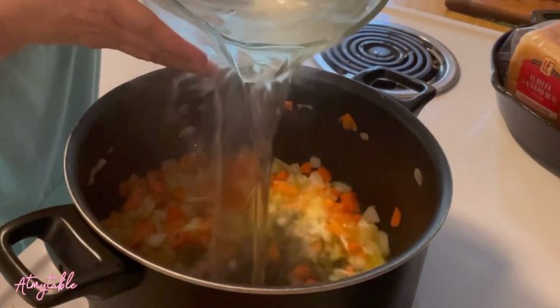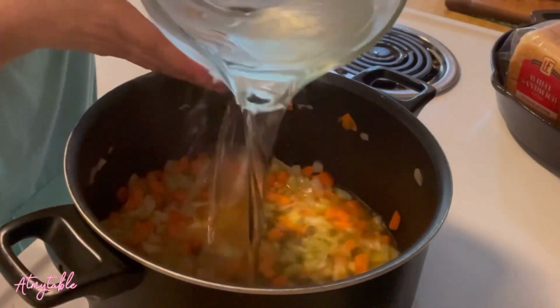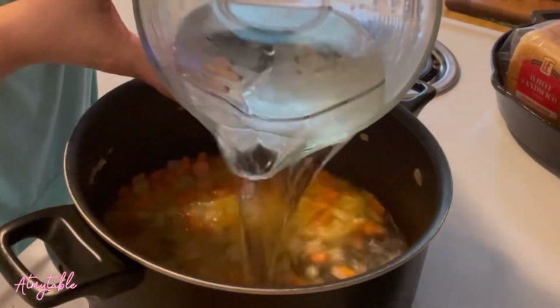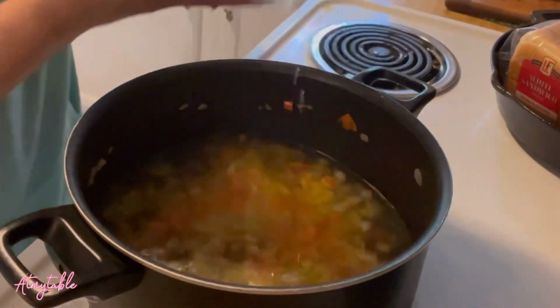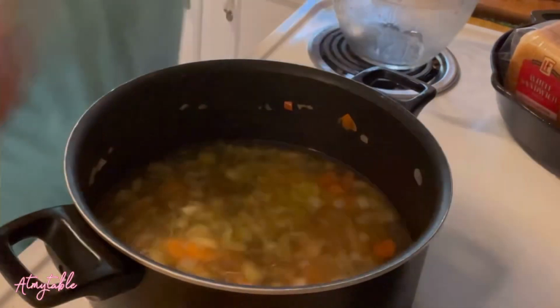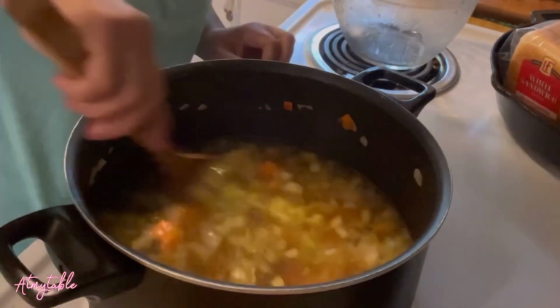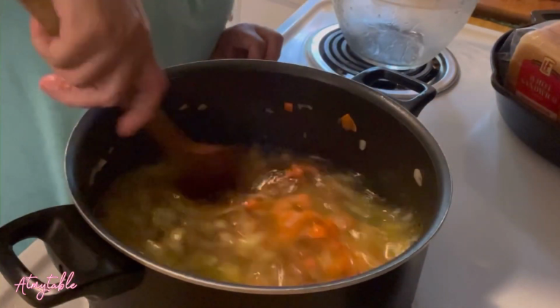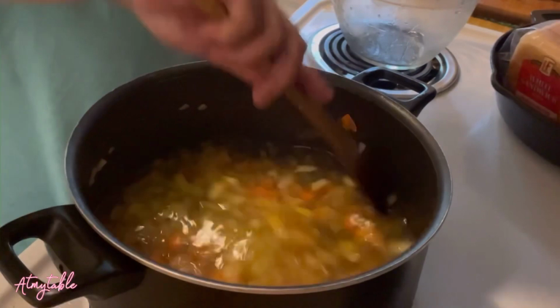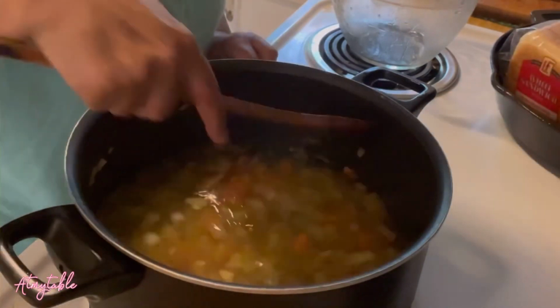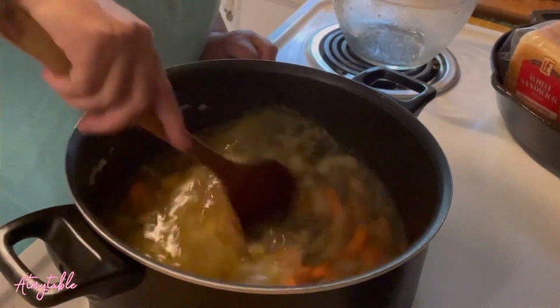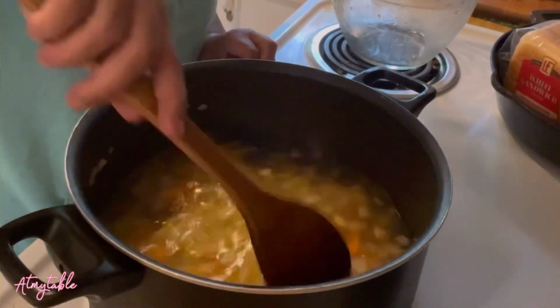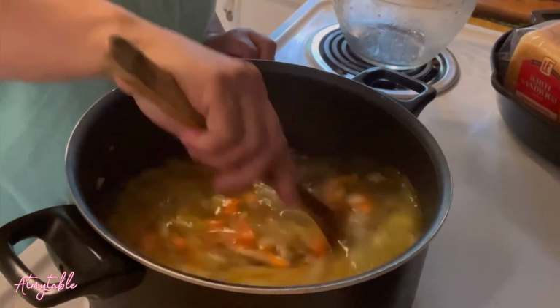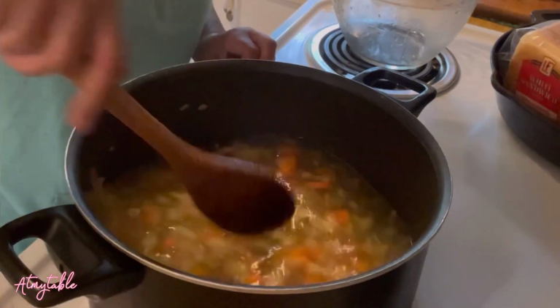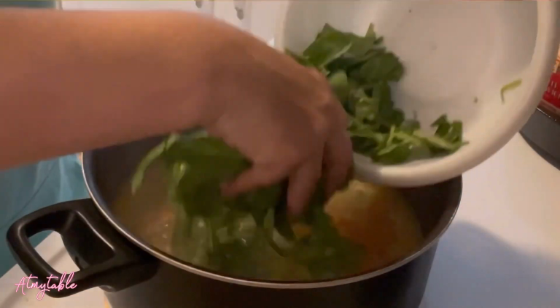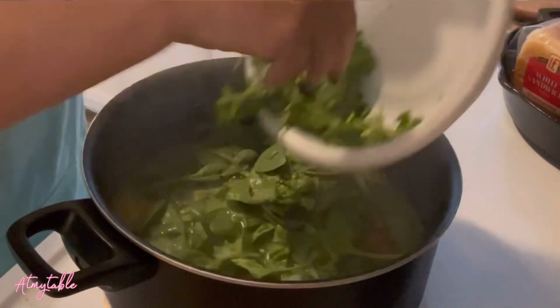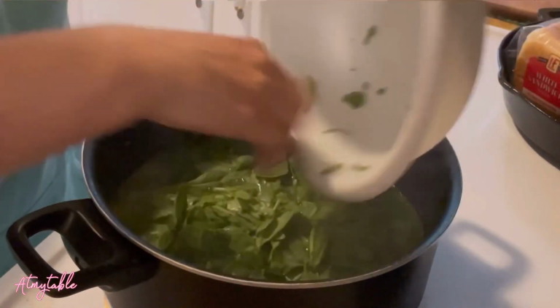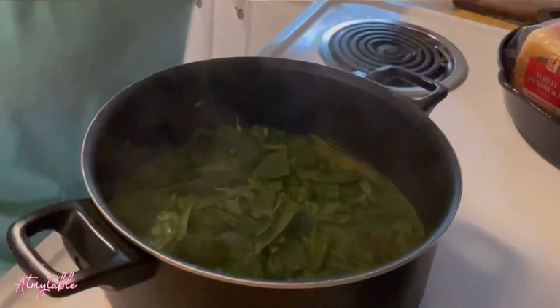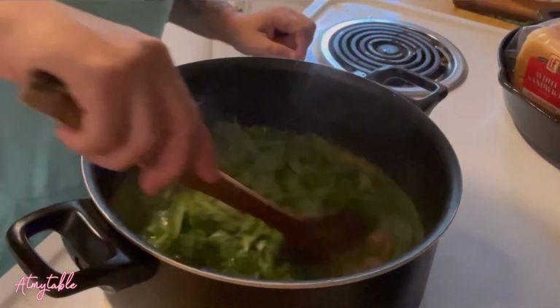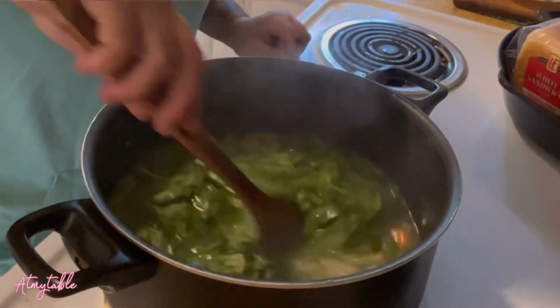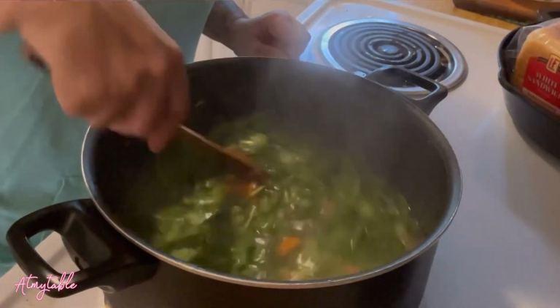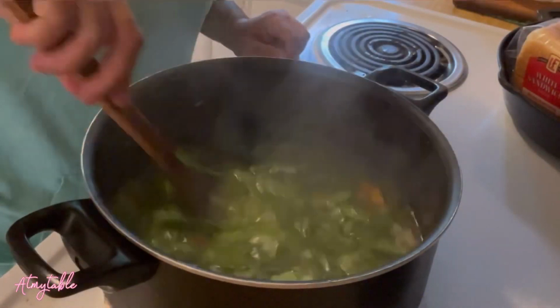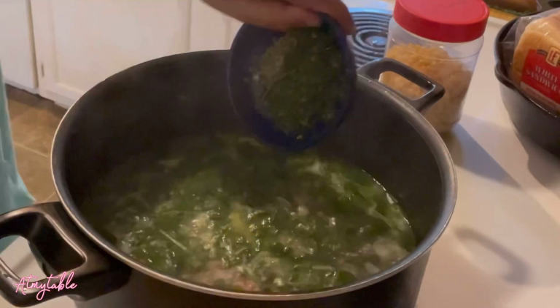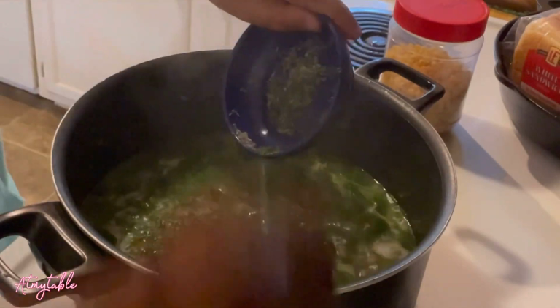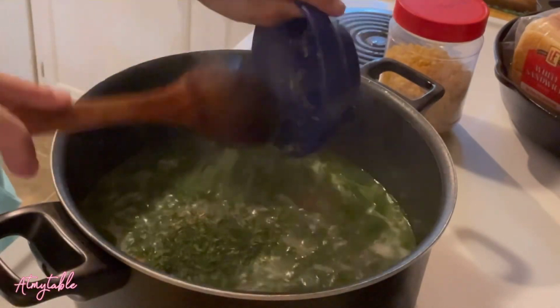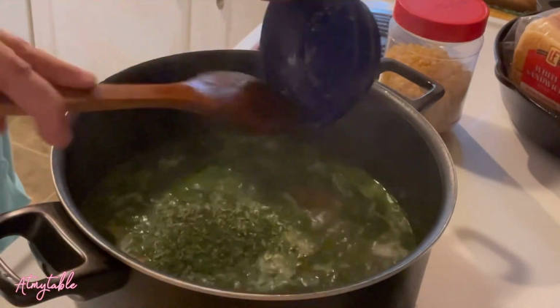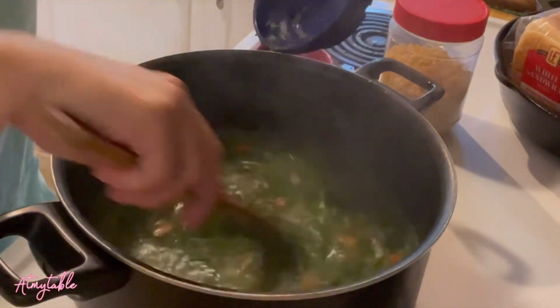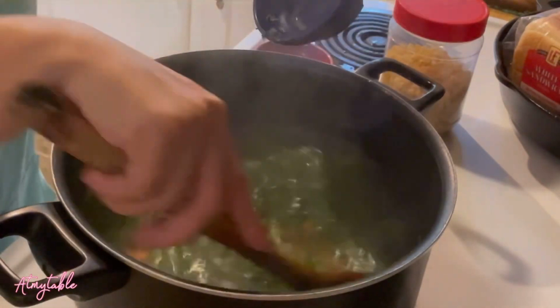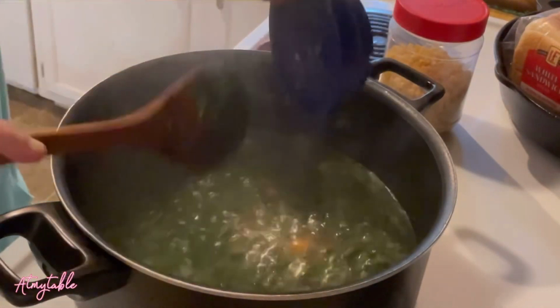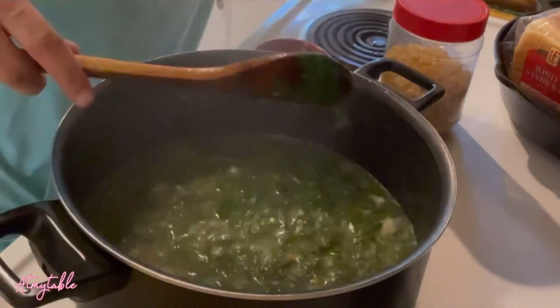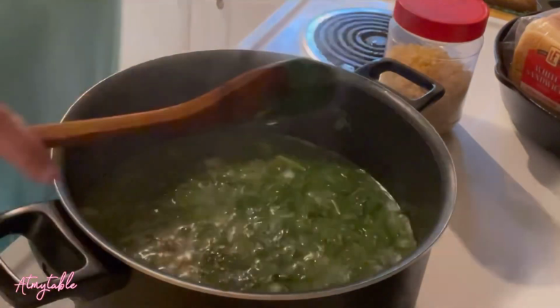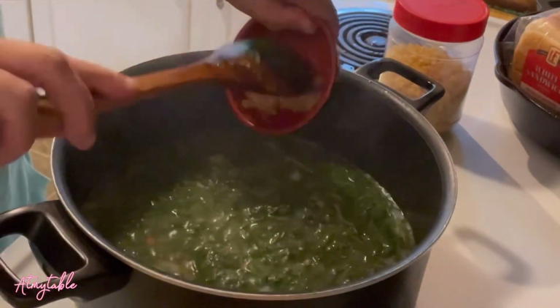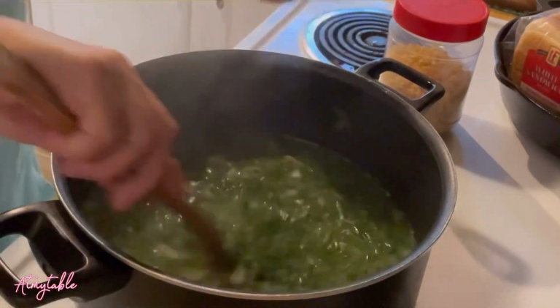Add water and bring that up to a simmer. Add spinach. Season with parsley, rosemary, salt and pepper, and garlic.